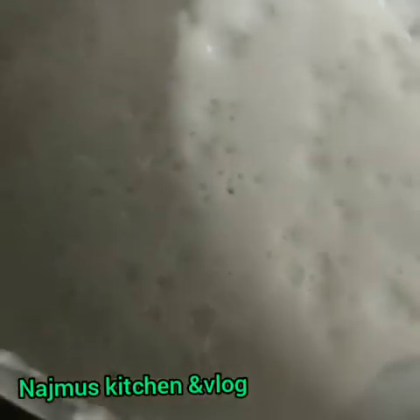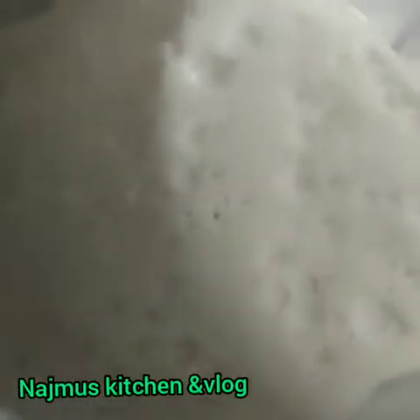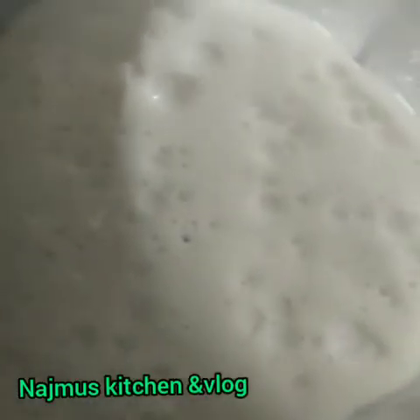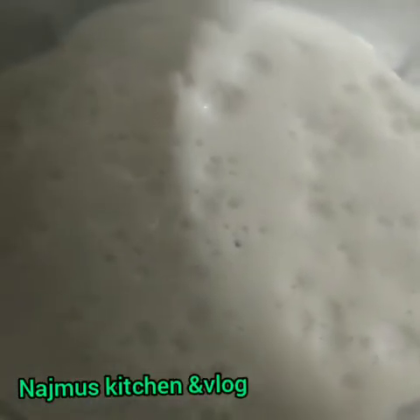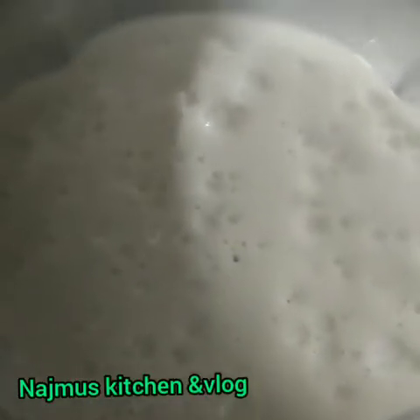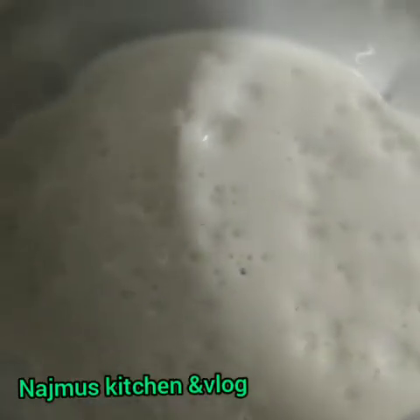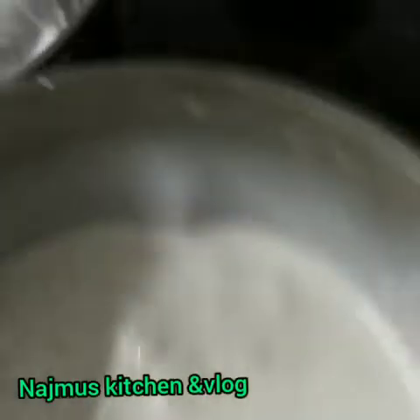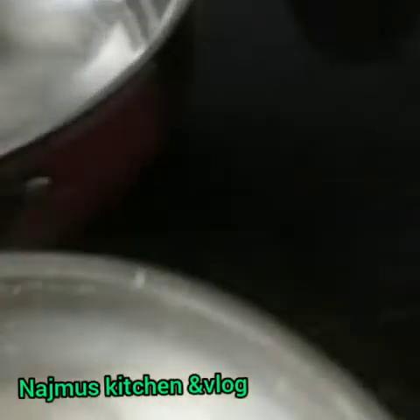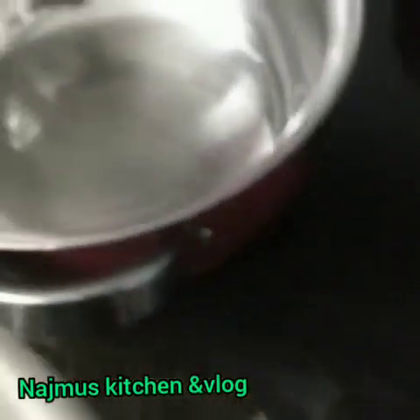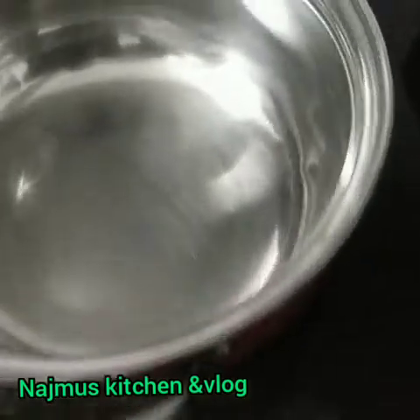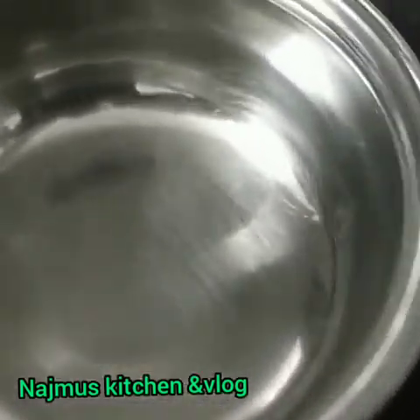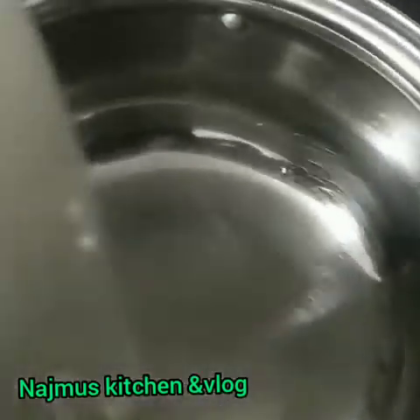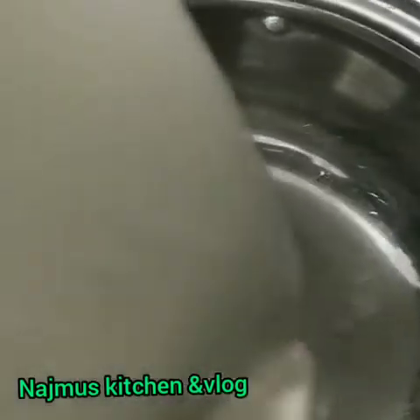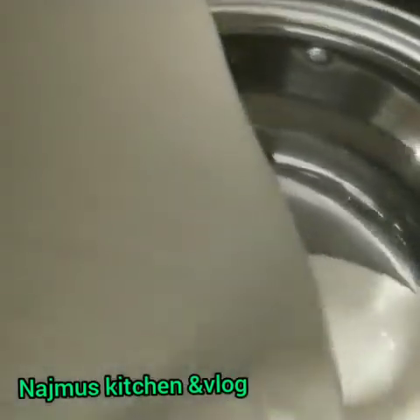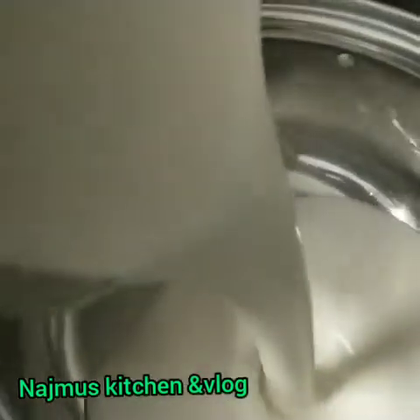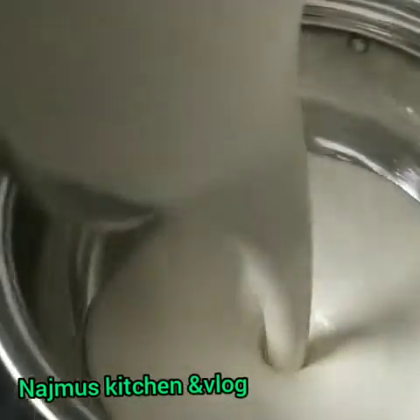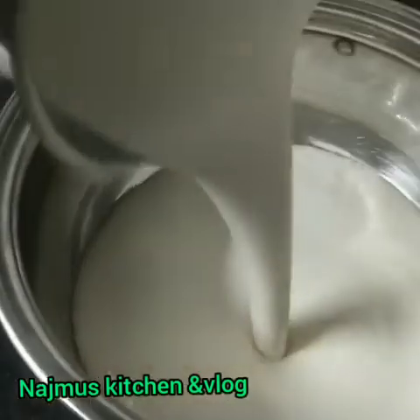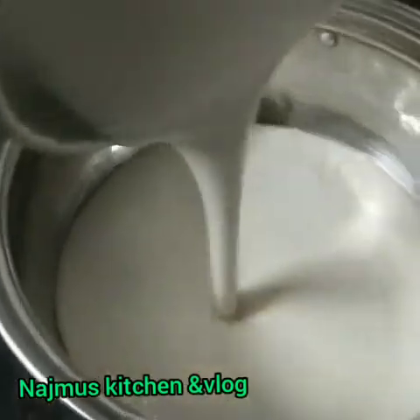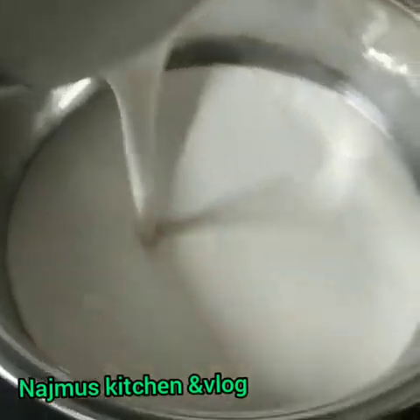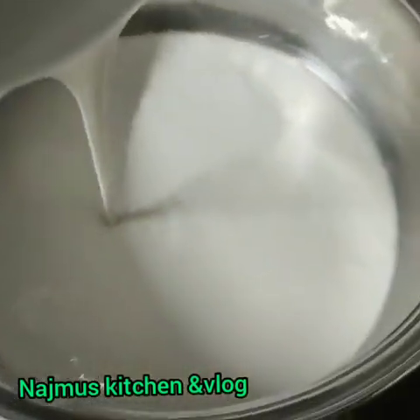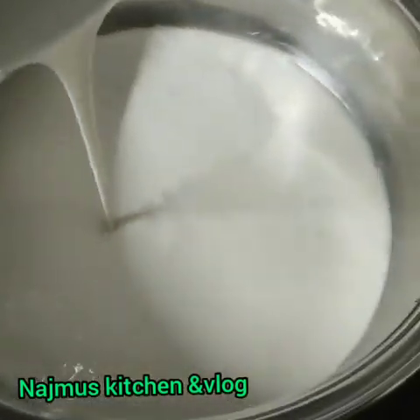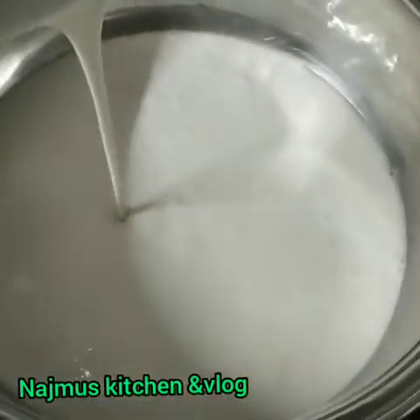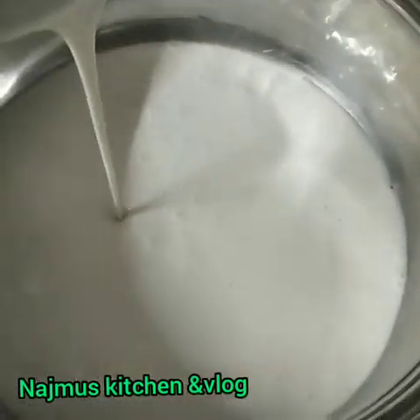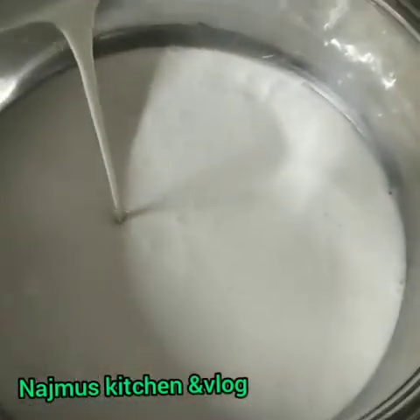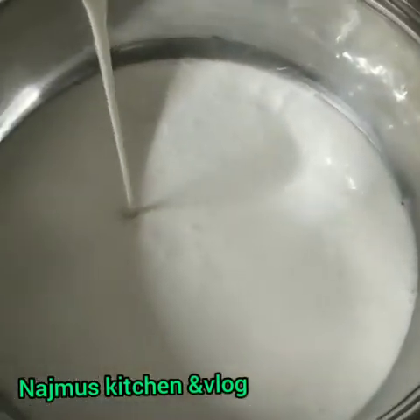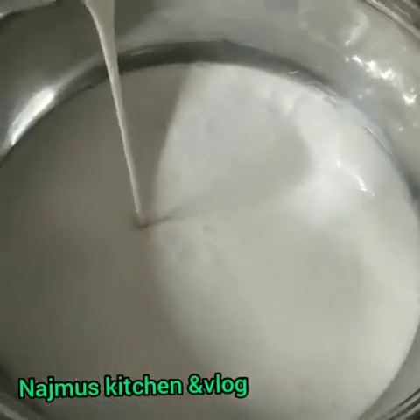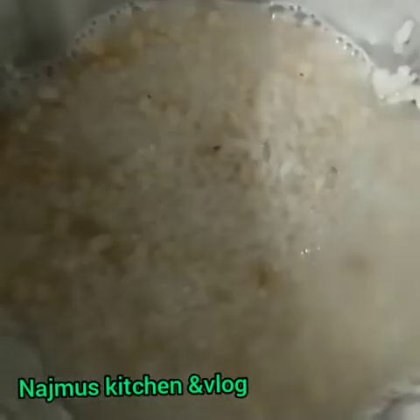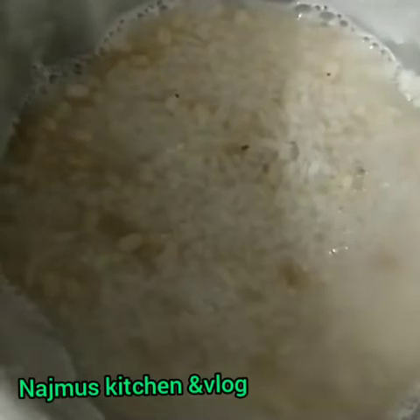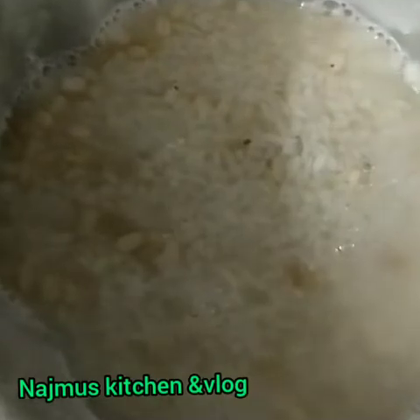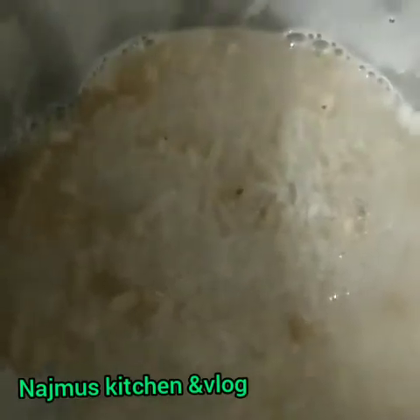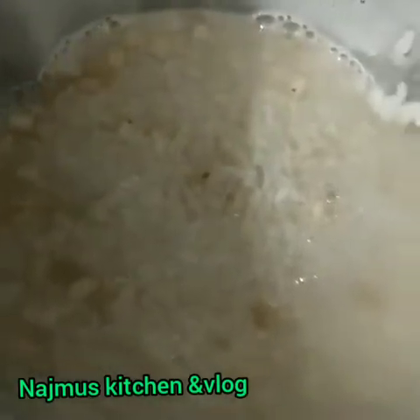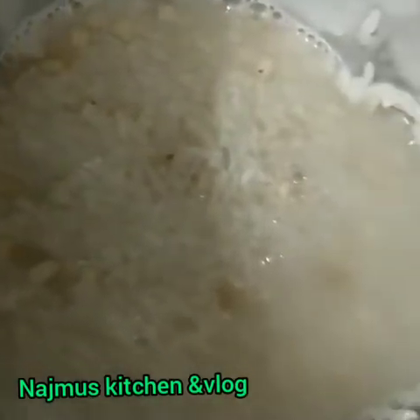Now we have to mix the dough. We will mix it up in the other parts. We will mix the dough together.